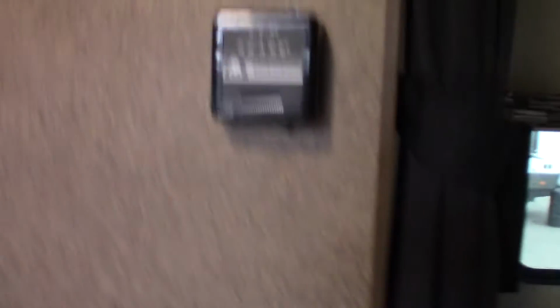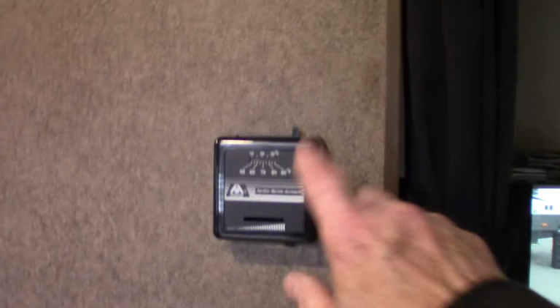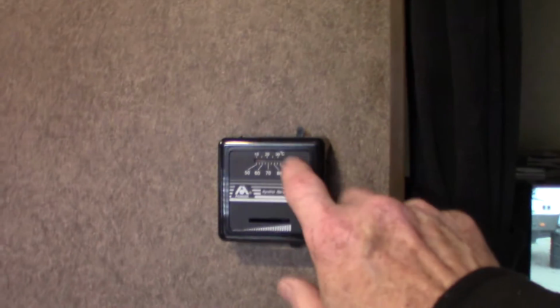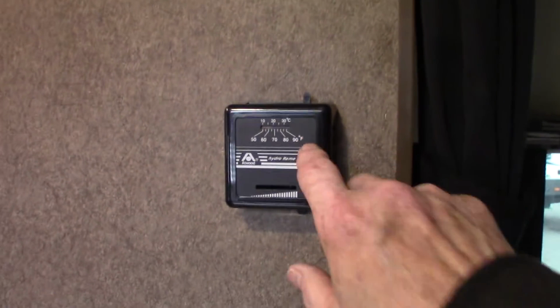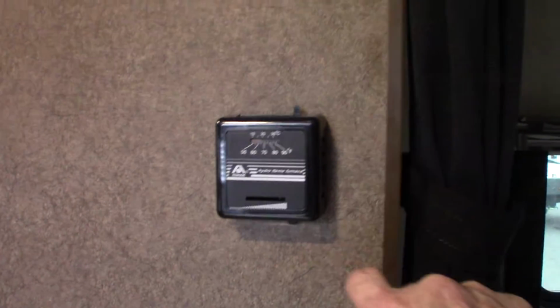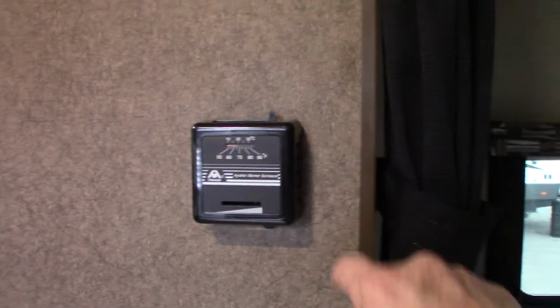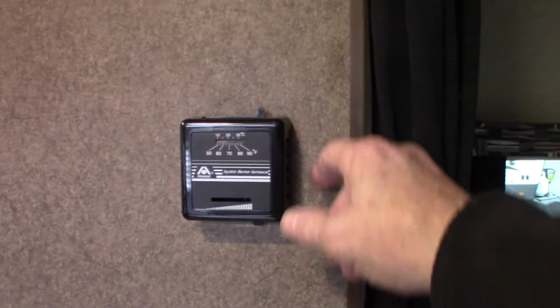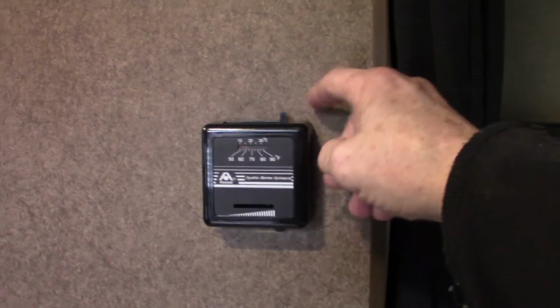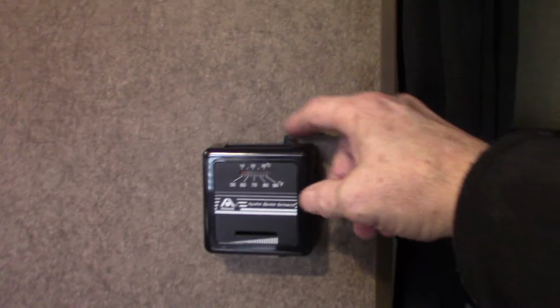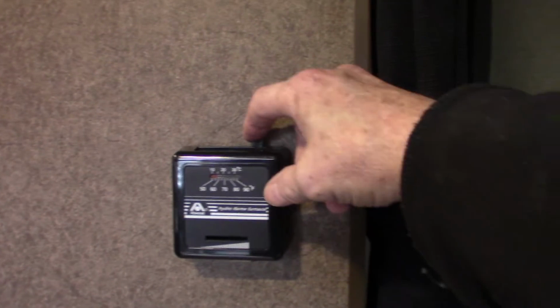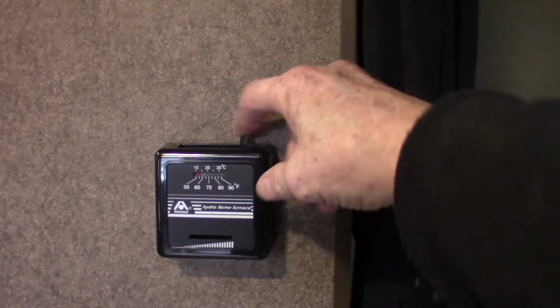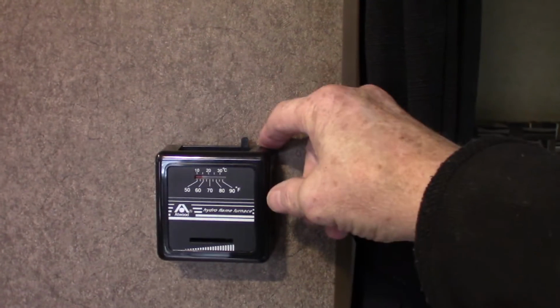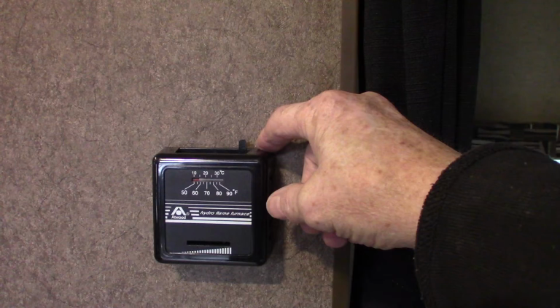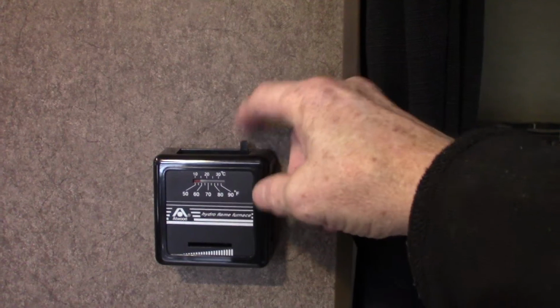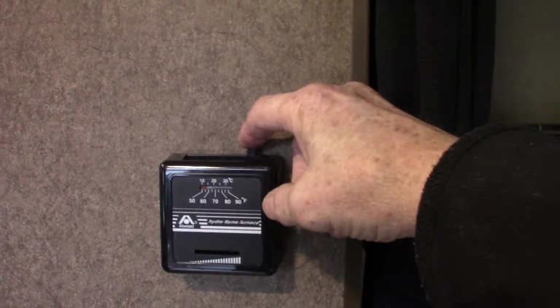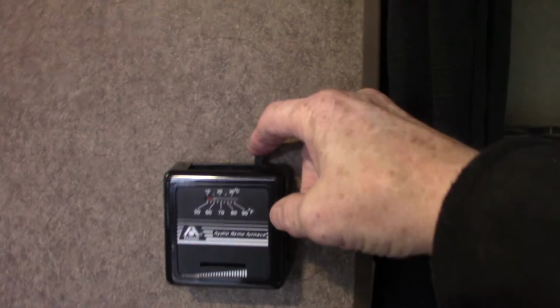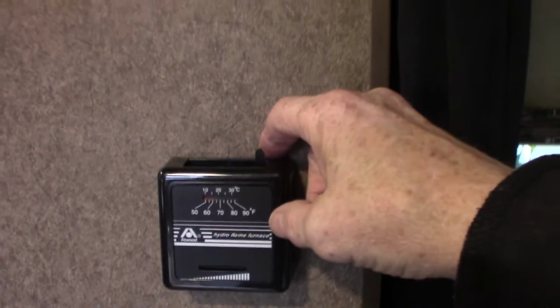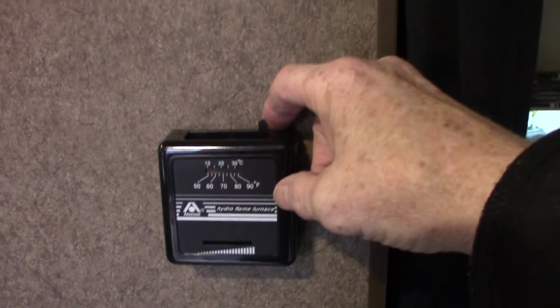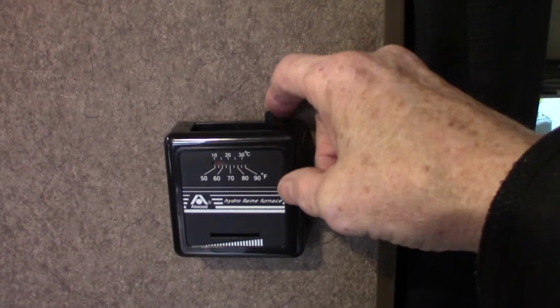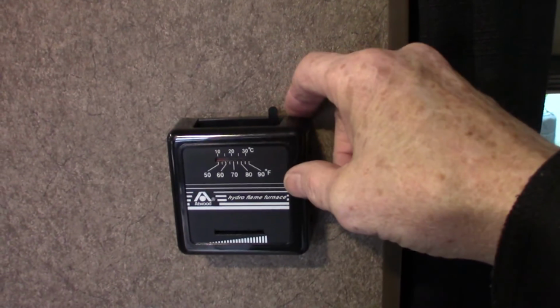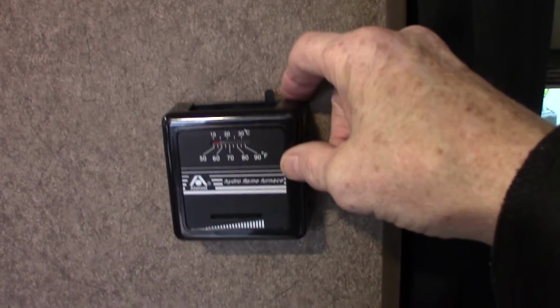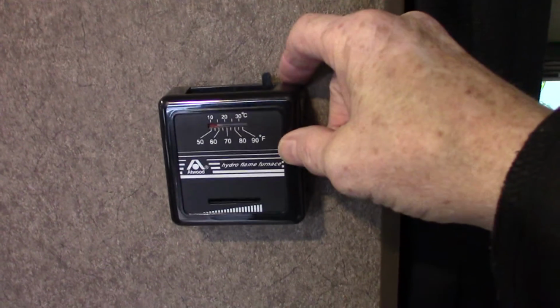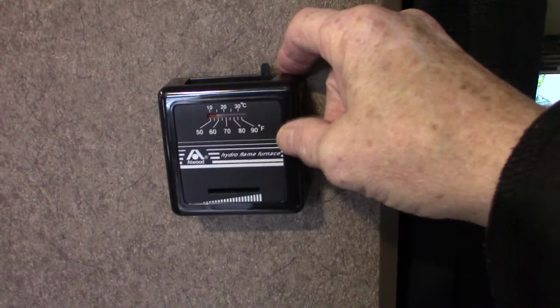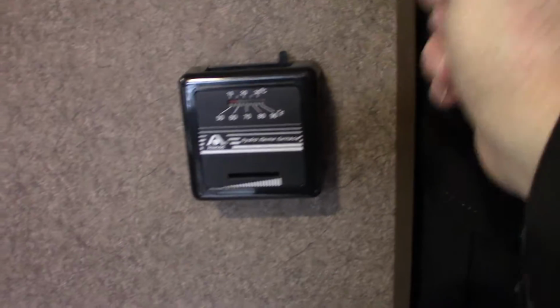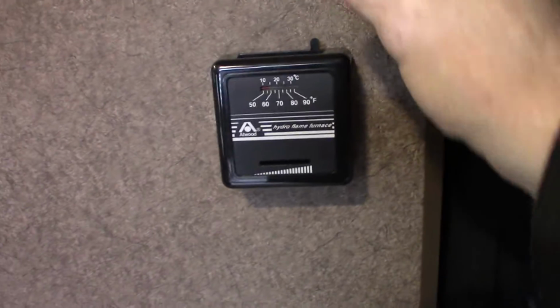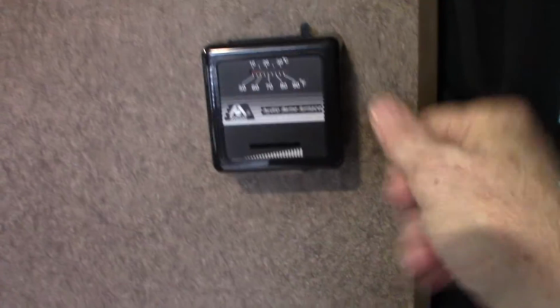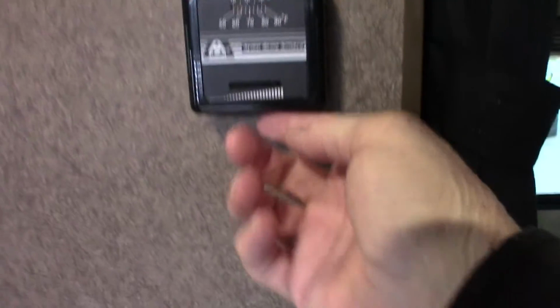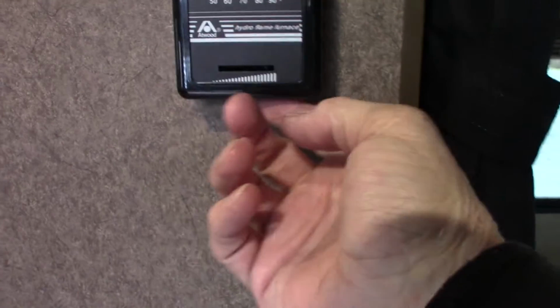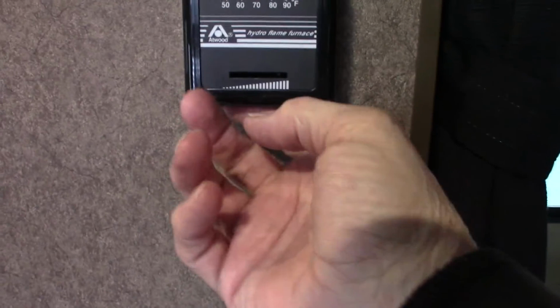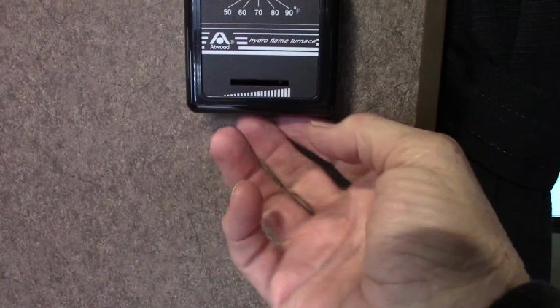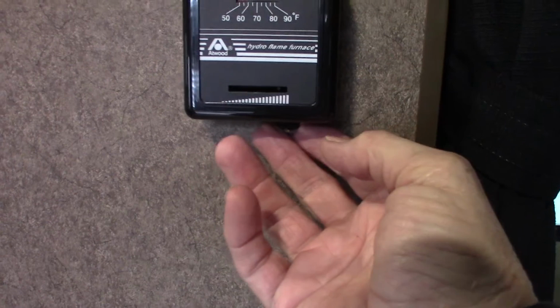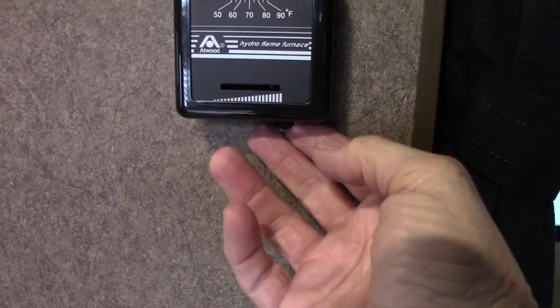This is your thermostat. You're going to click this little lever to the right to shut it off, click it to the left to turn it on. The temperature selection is under here.